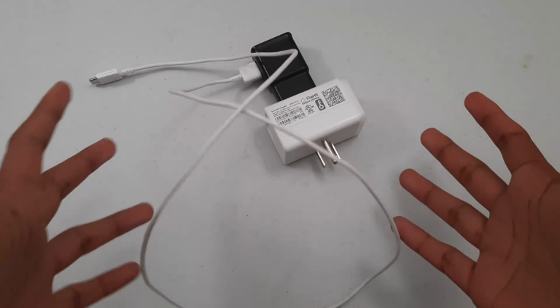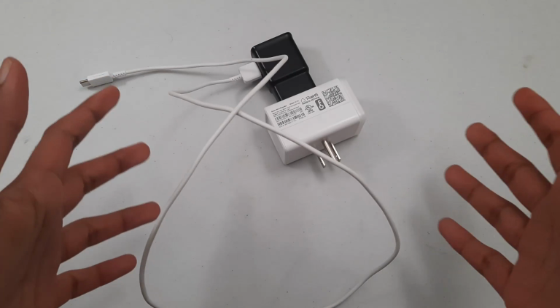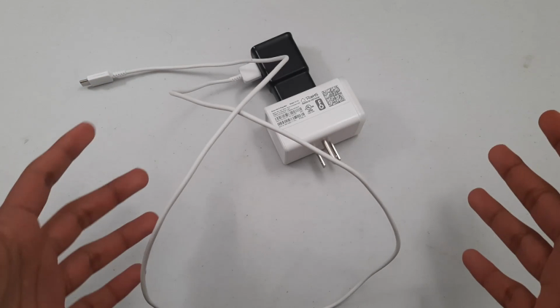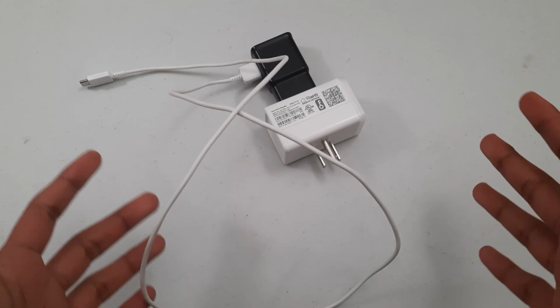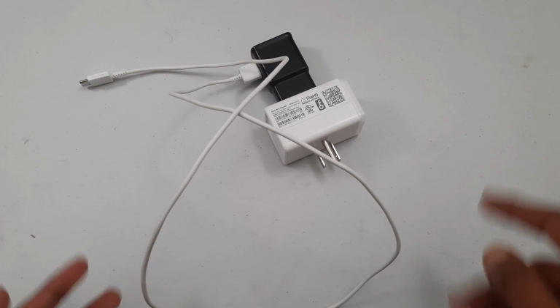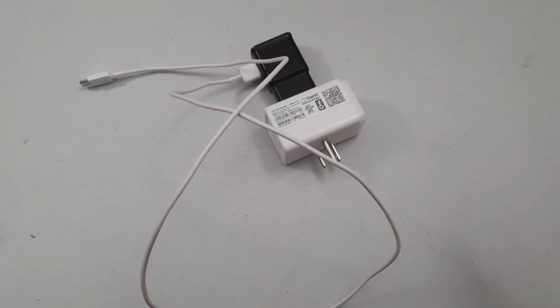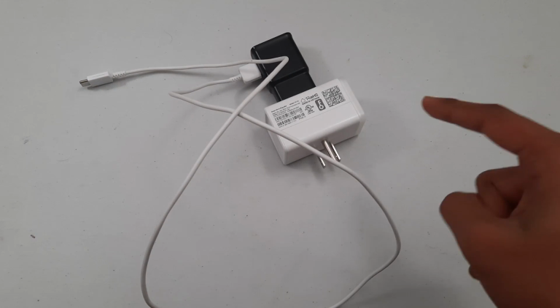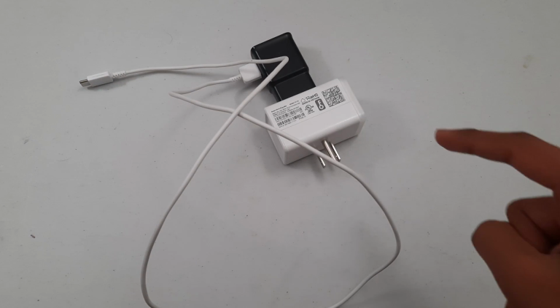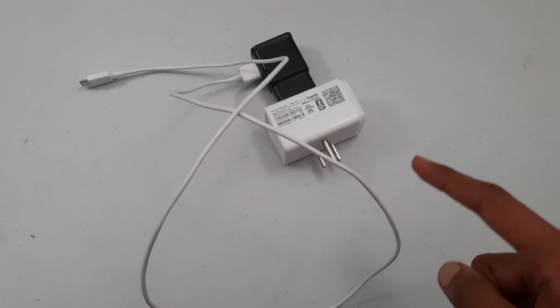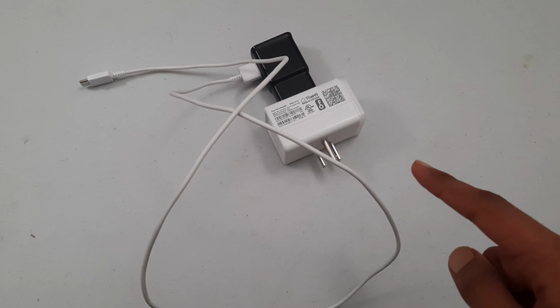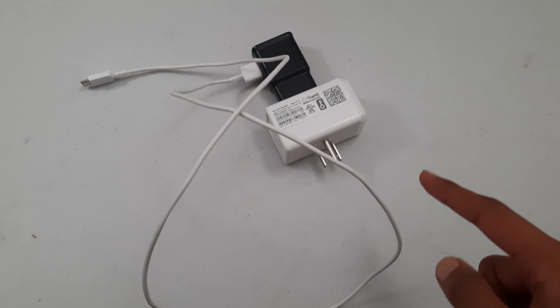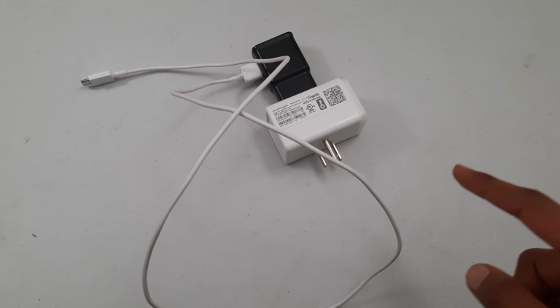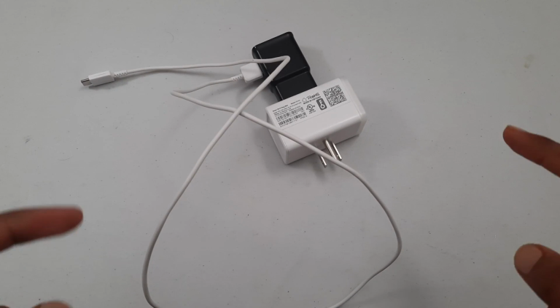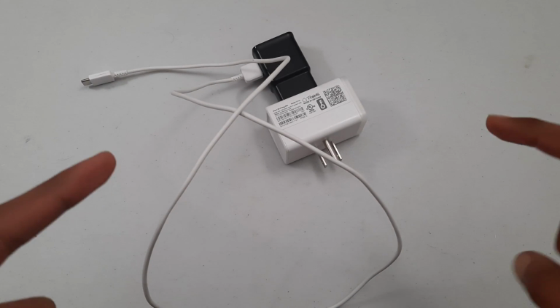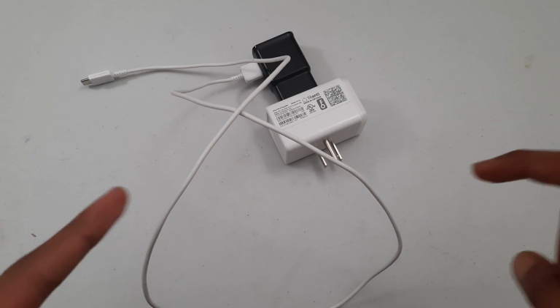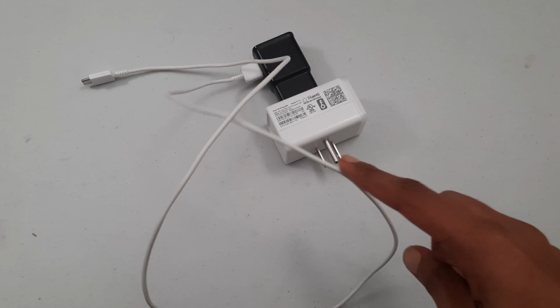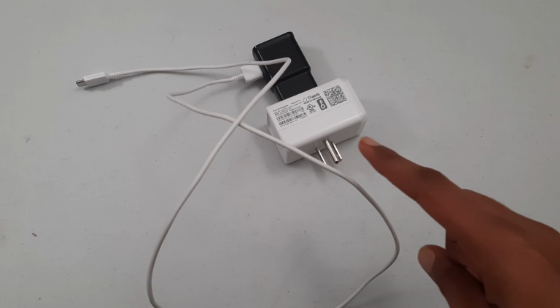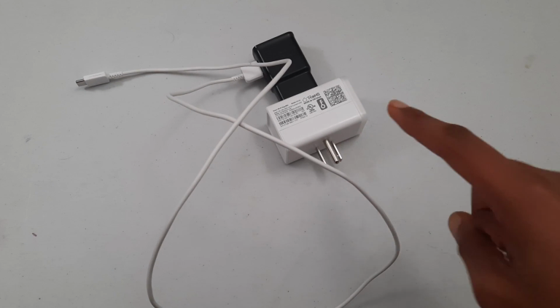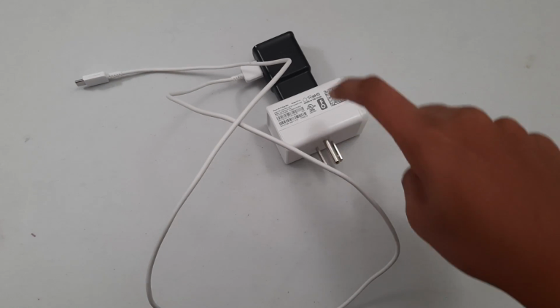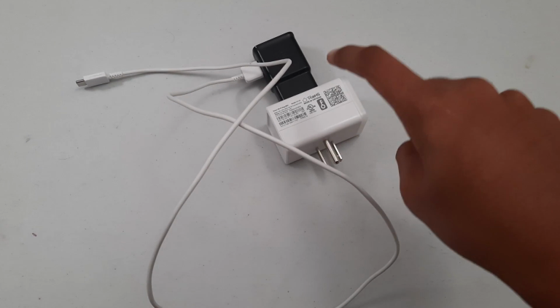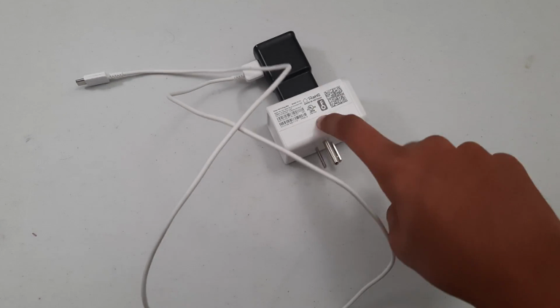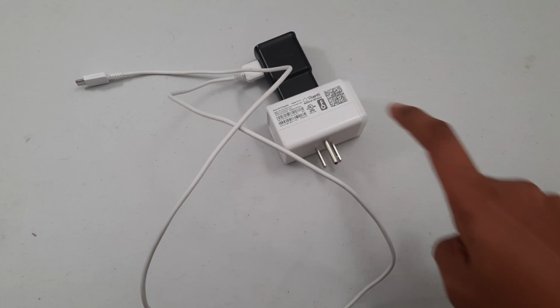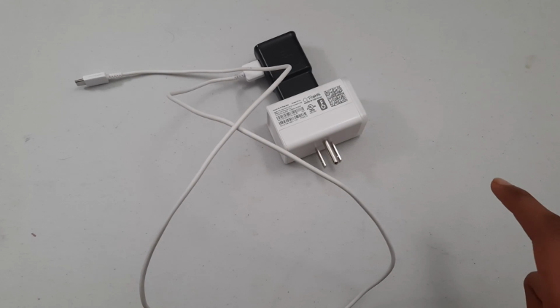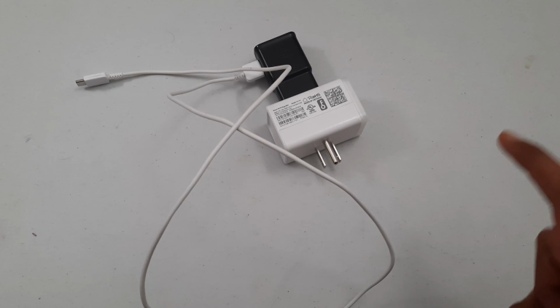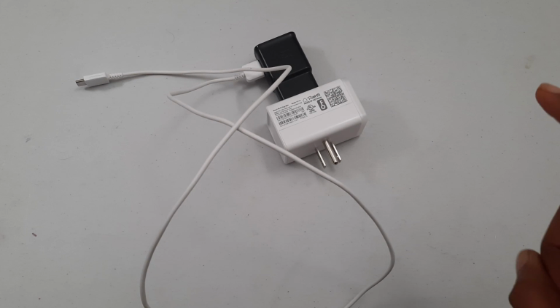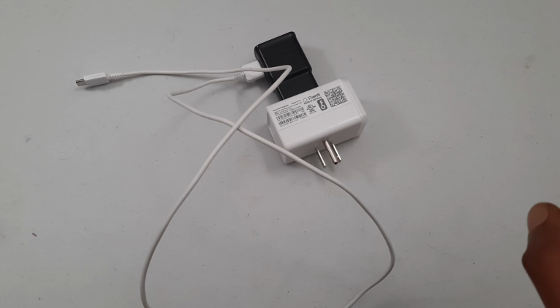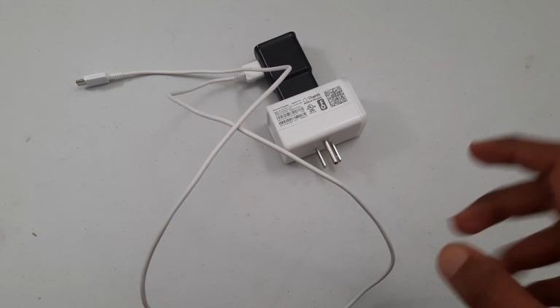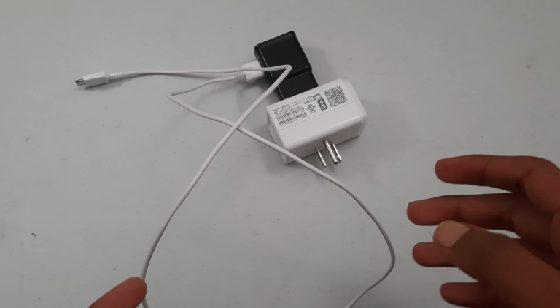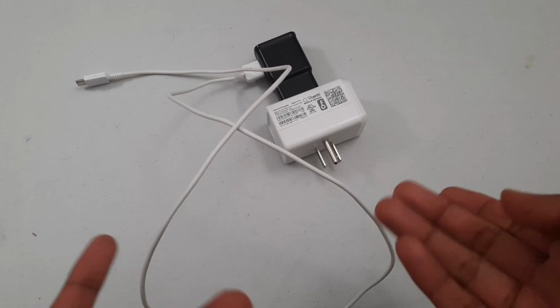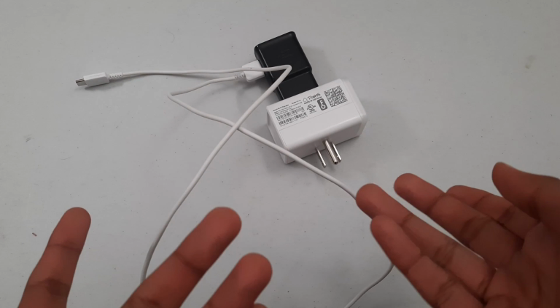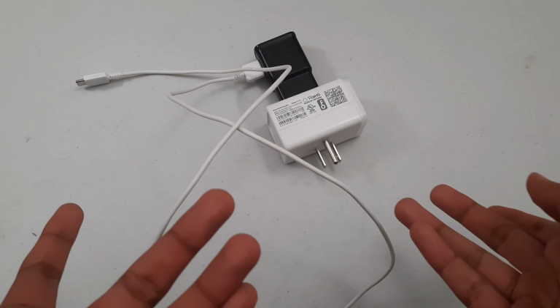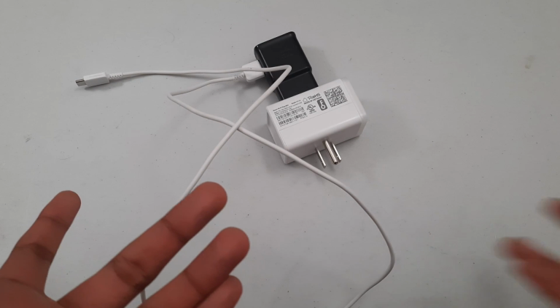Hey guys, welcome to Tech Notebook. In this video I will be showing you how to set up a charge limit using a smart plug on your Android device. So let's get started.